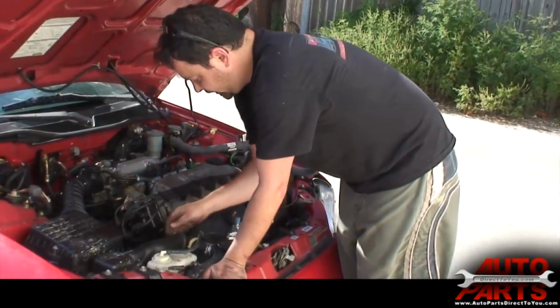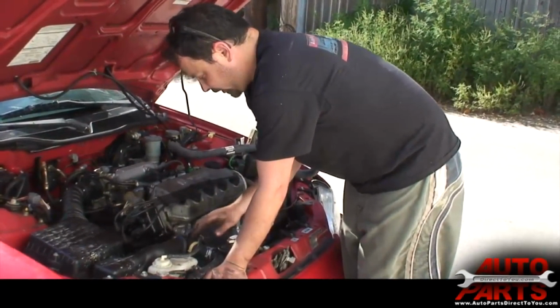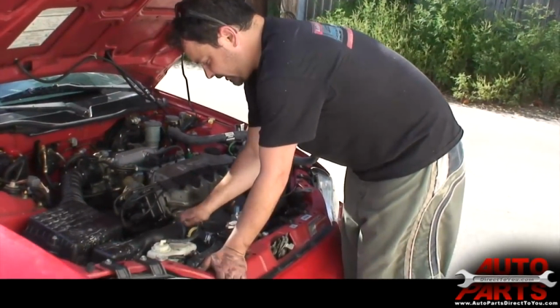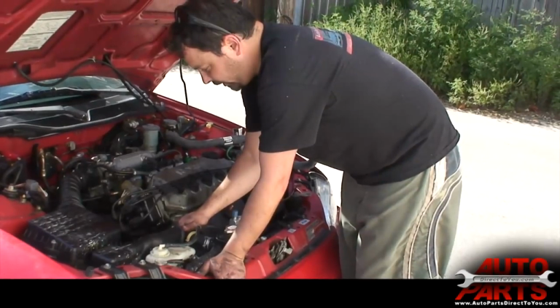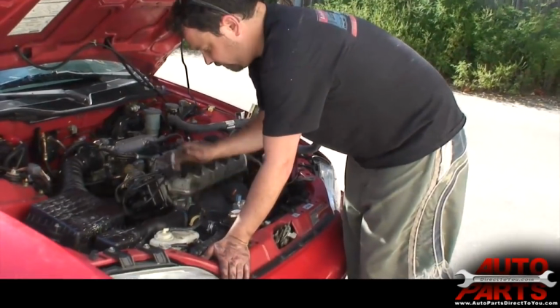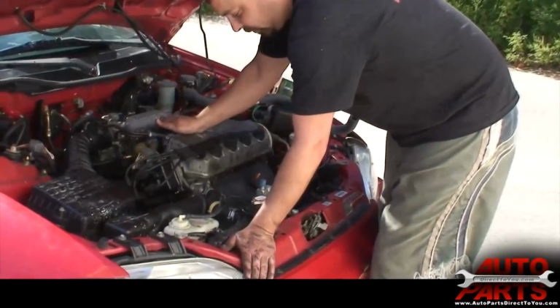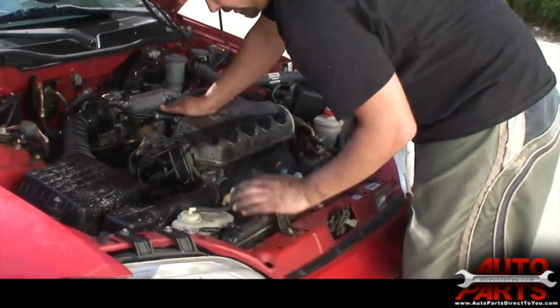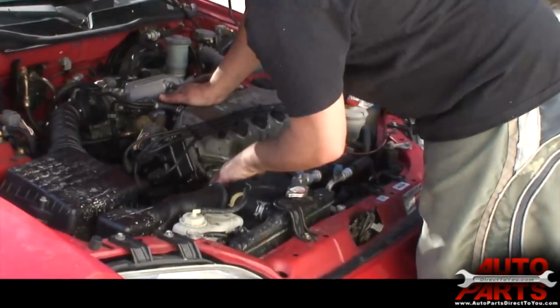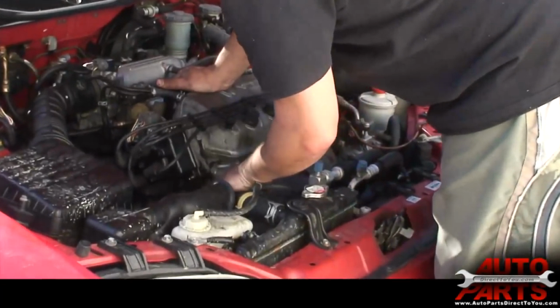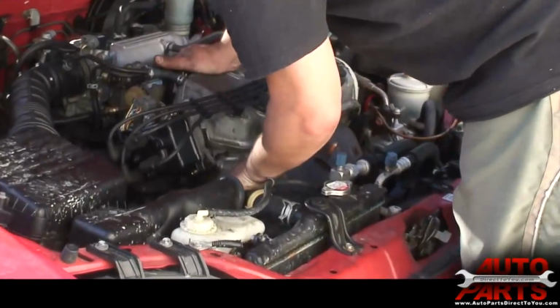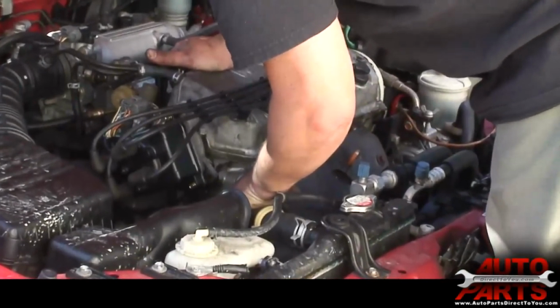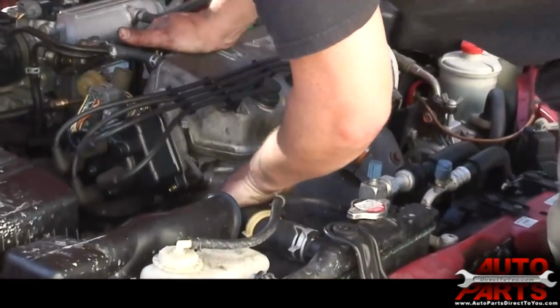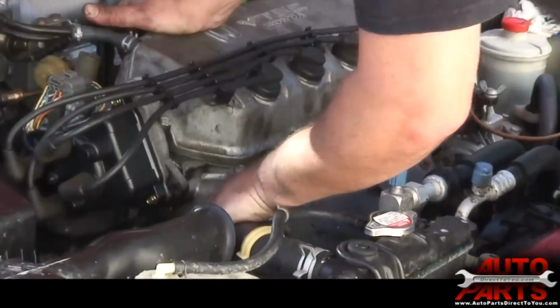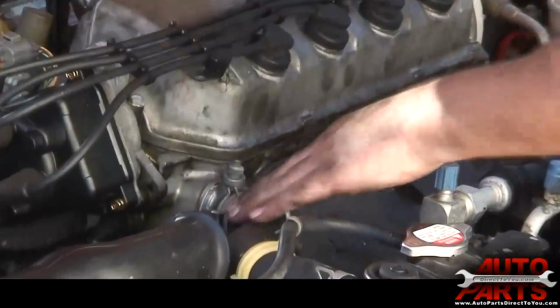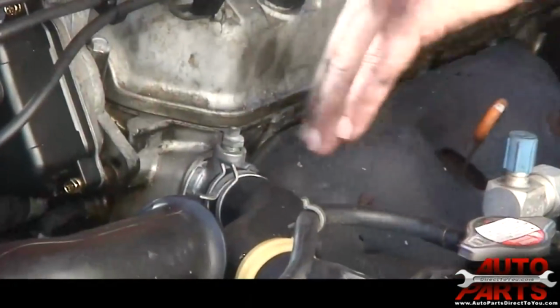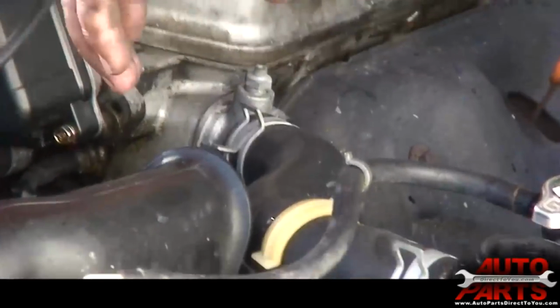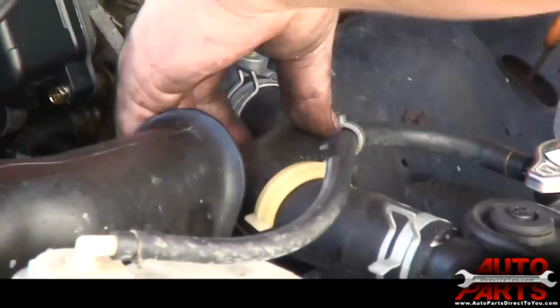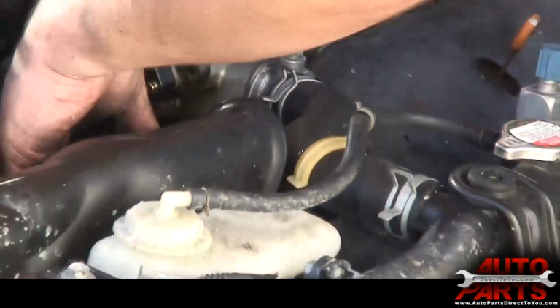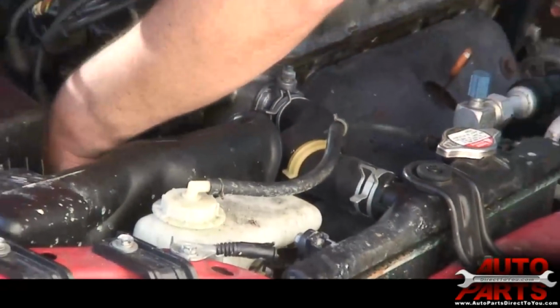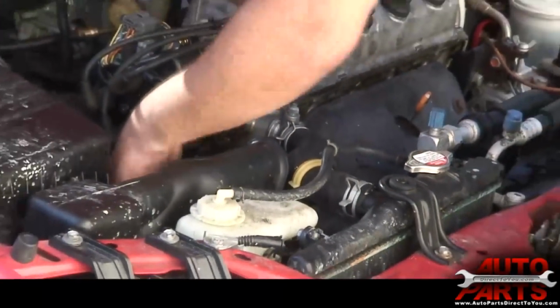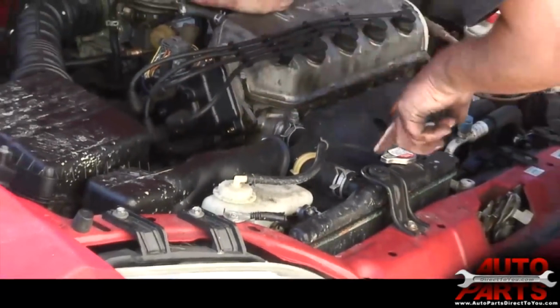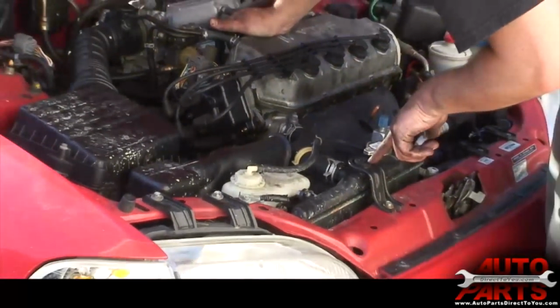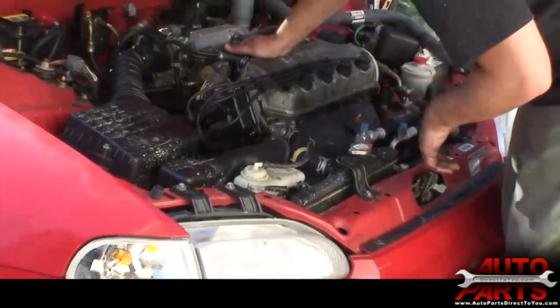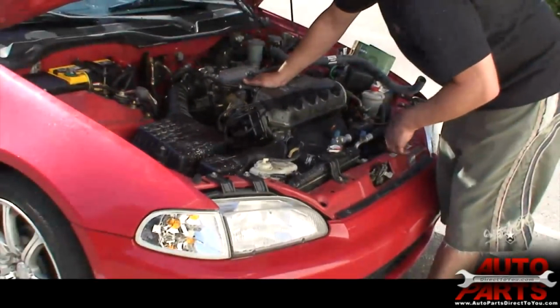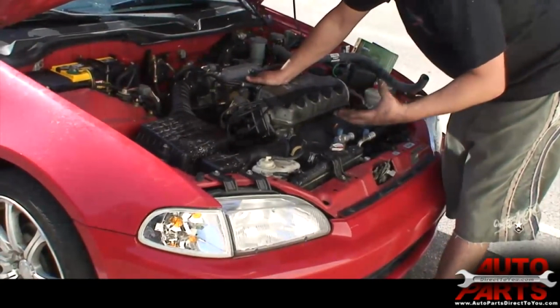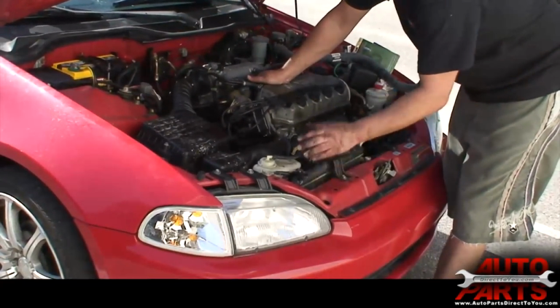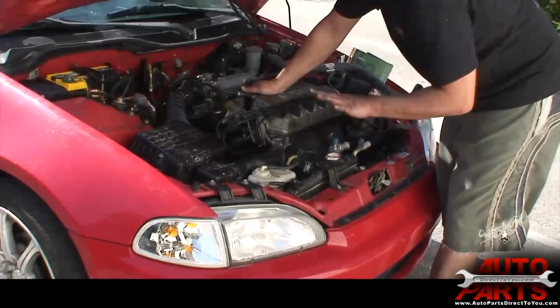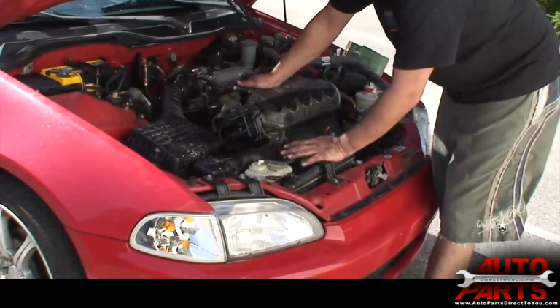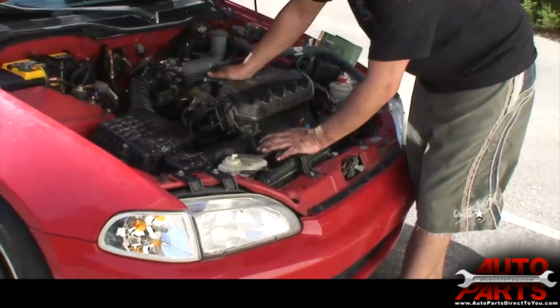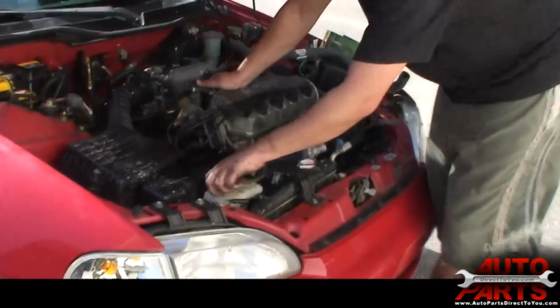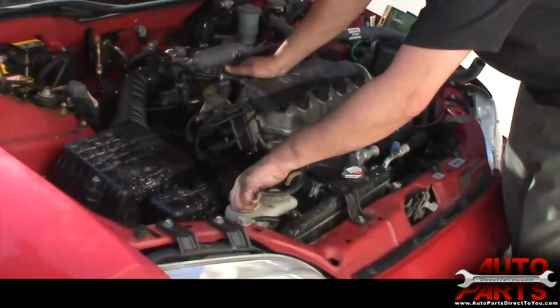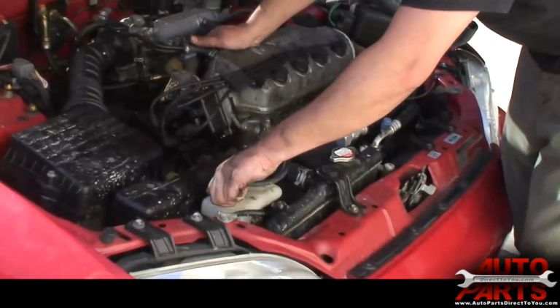For this job, we diagnosed it — the fan is working properly. However, the hoses are old and original, and the thermostat is suspected to be very old as the customer isn't sure when it was last changed. So we're going to replace the thermostat, the hoses, and the radiator.